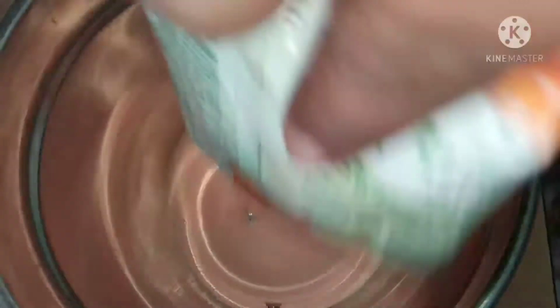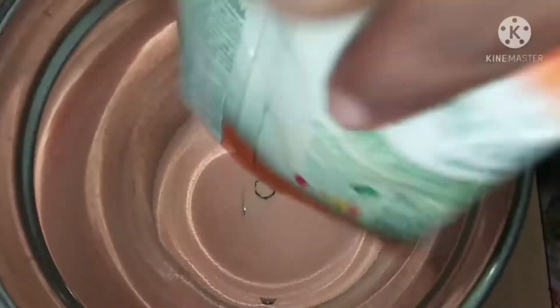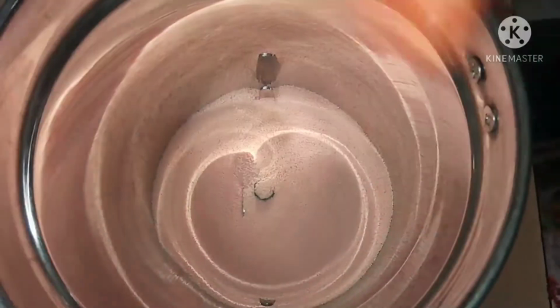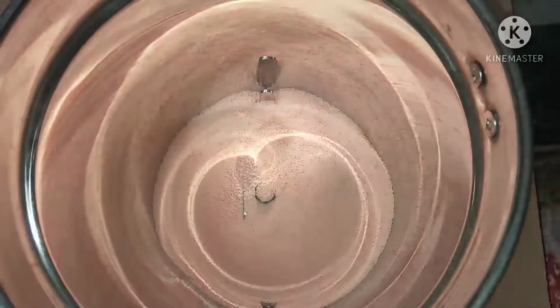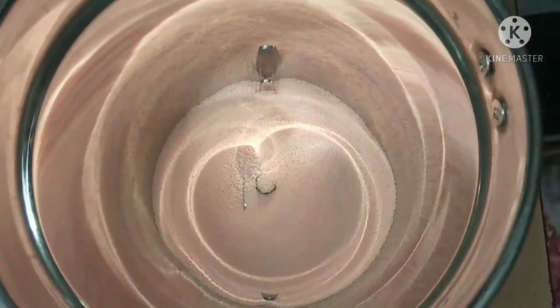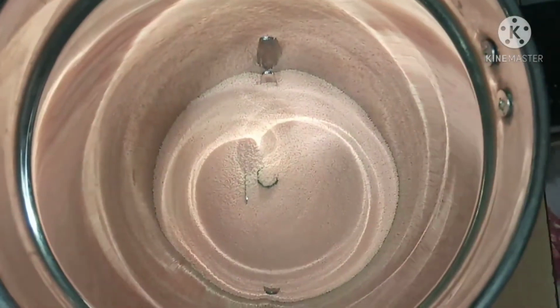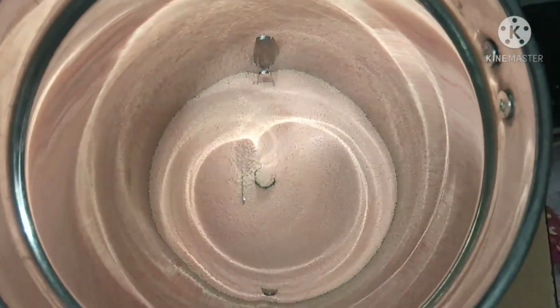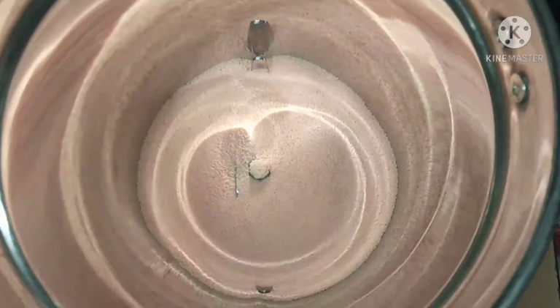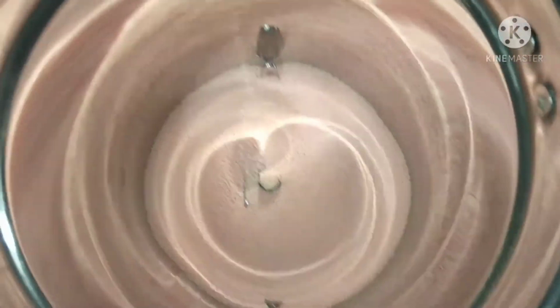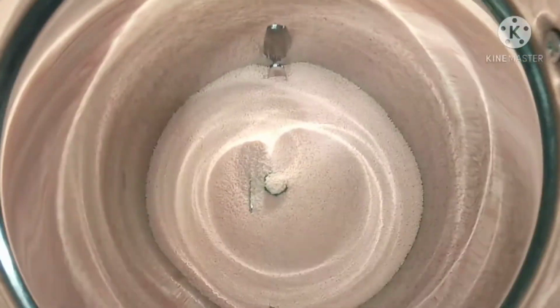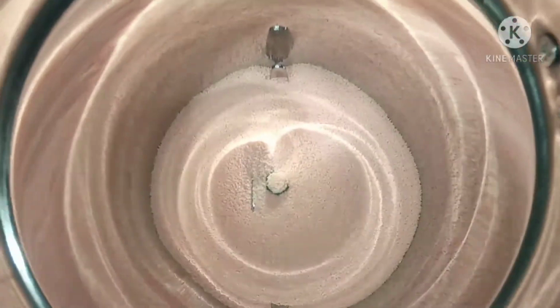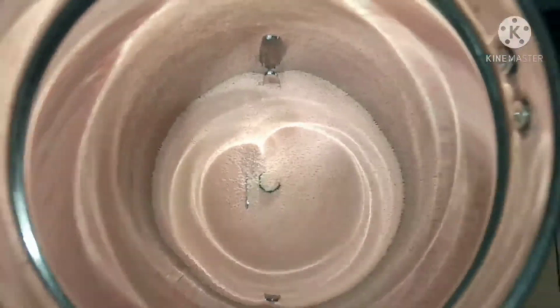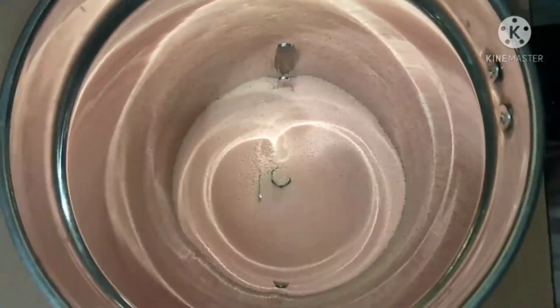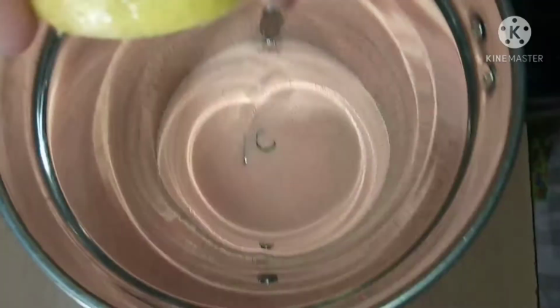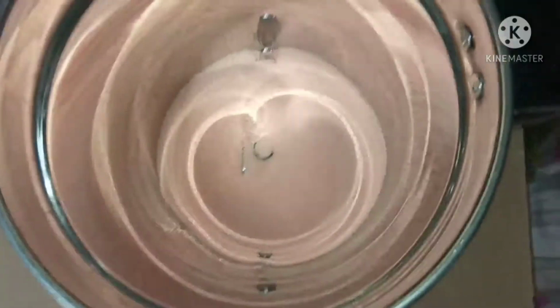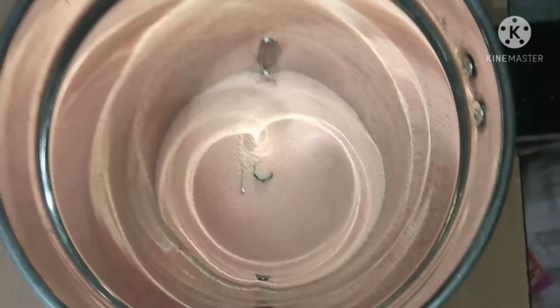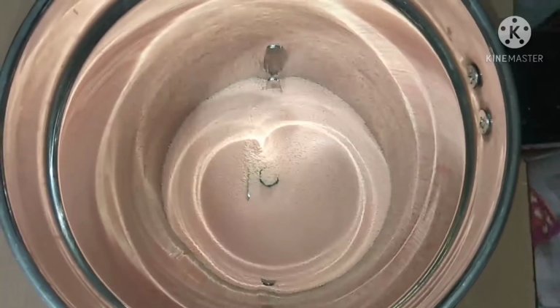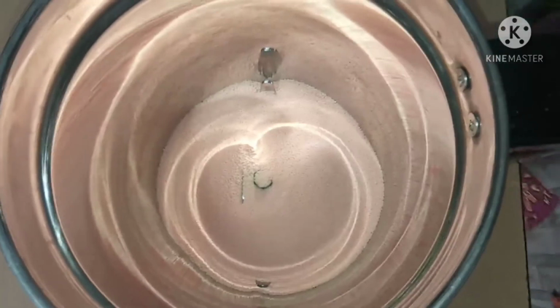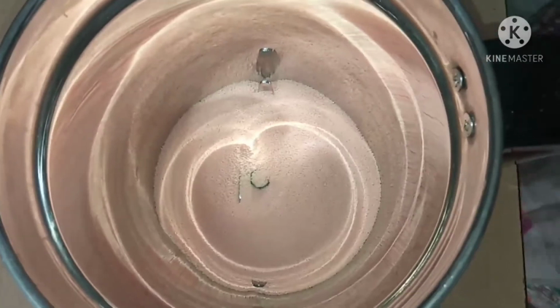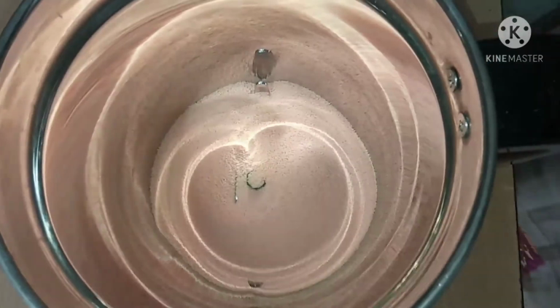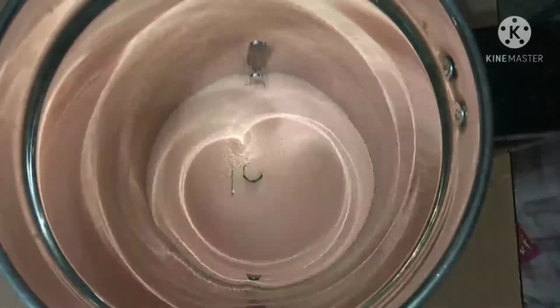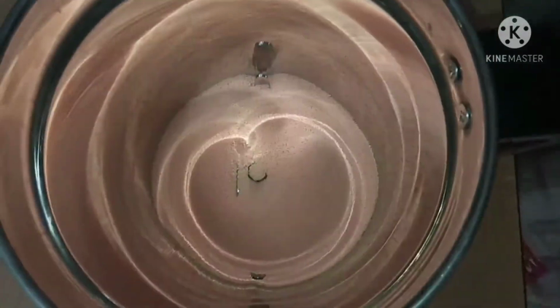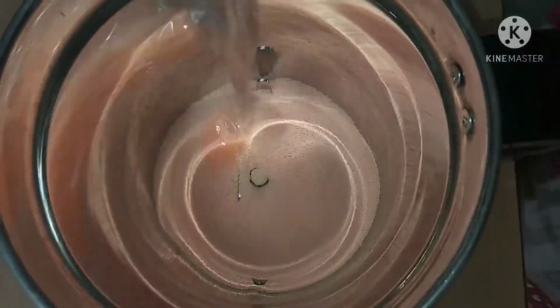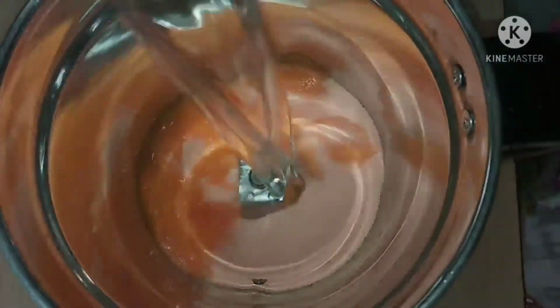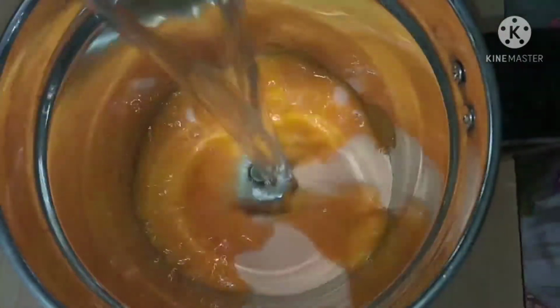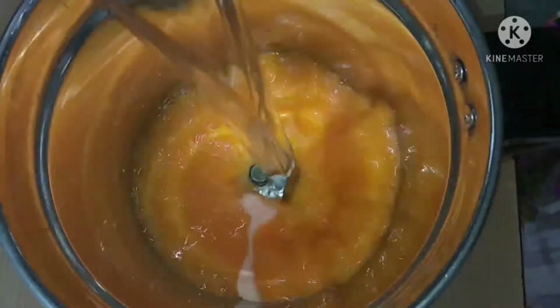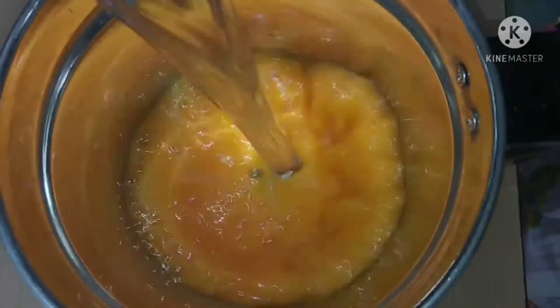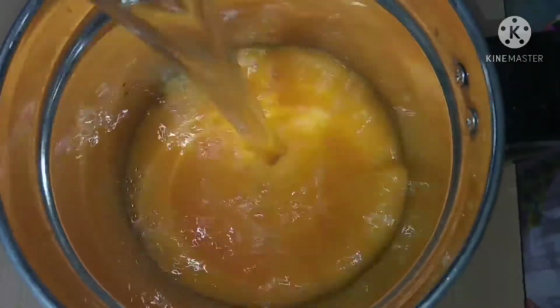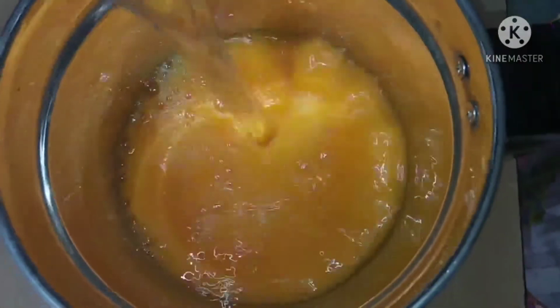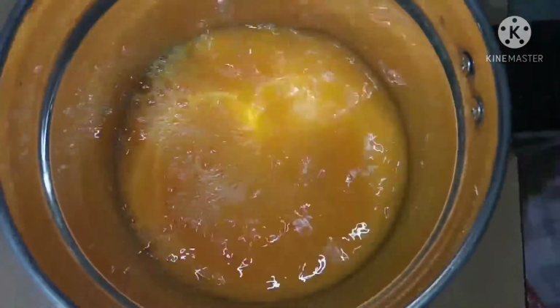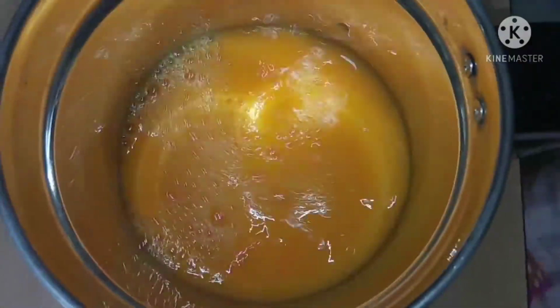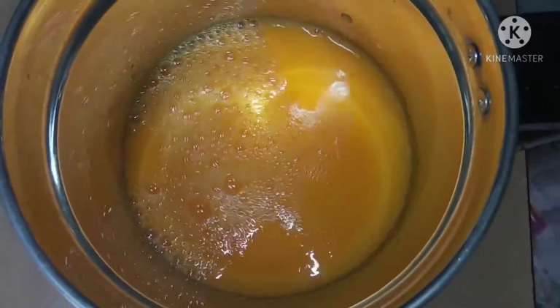If it is the same, I will mix it in a jar with 6 liters. I will mix it in a jar with a little more. We will use it in a minute.